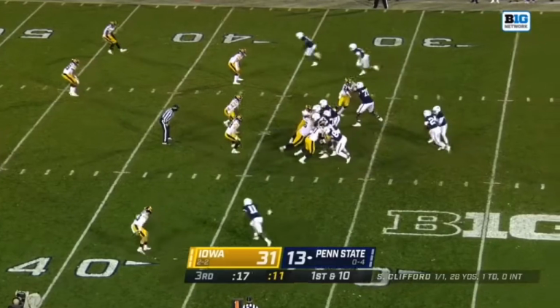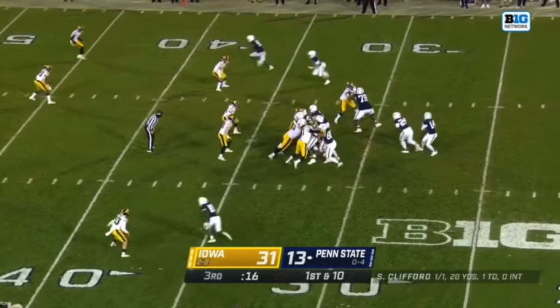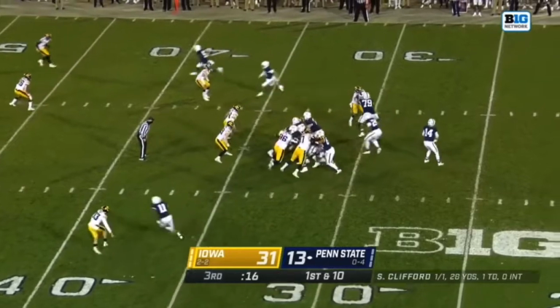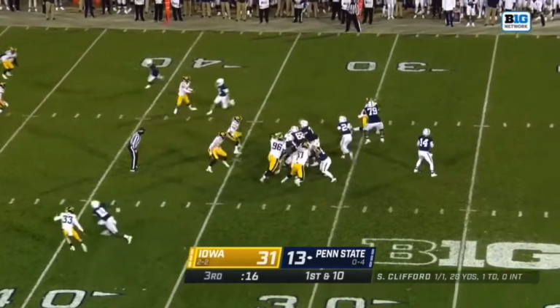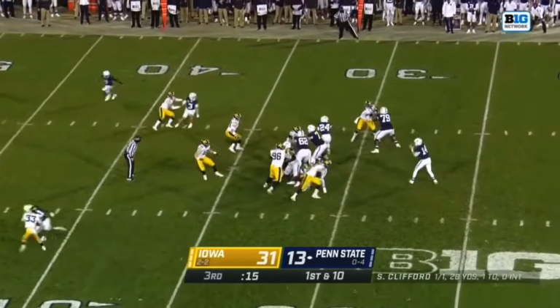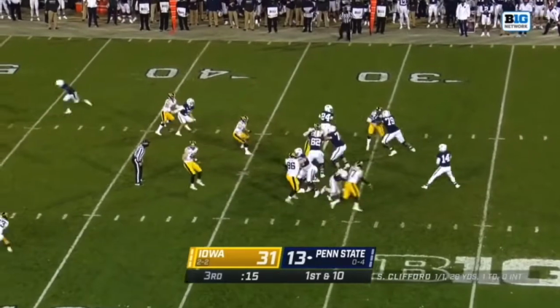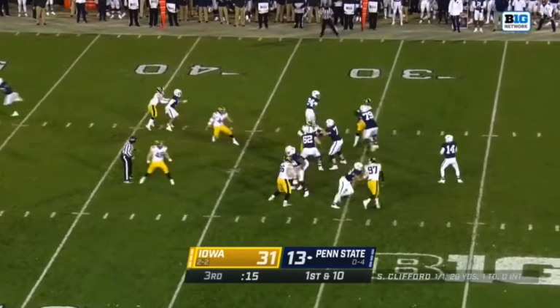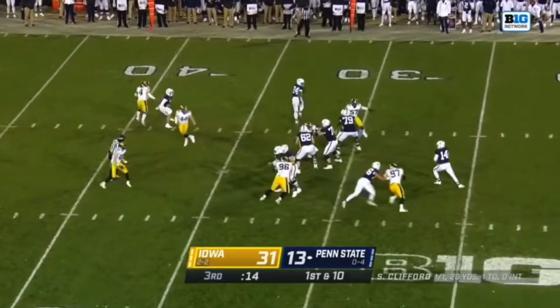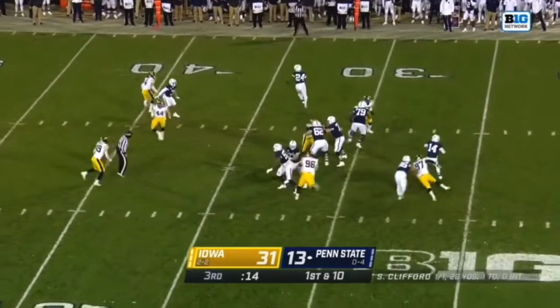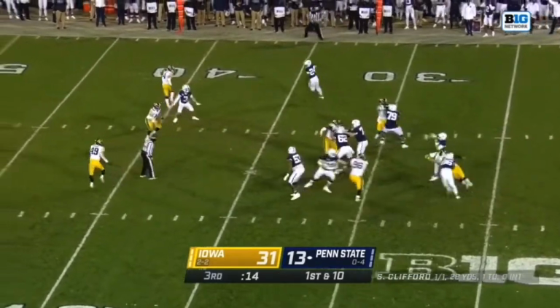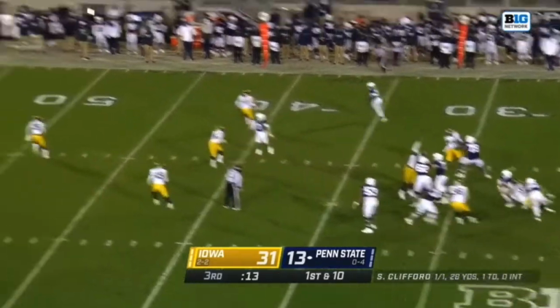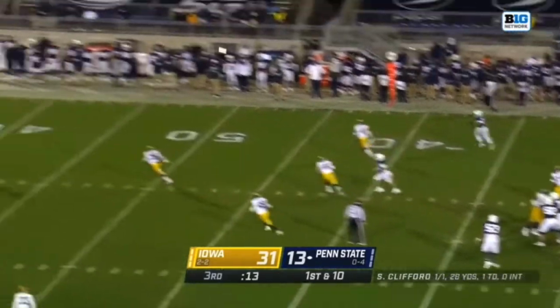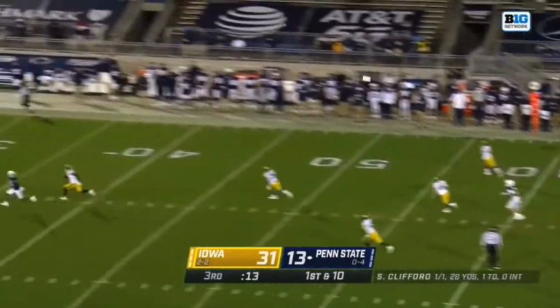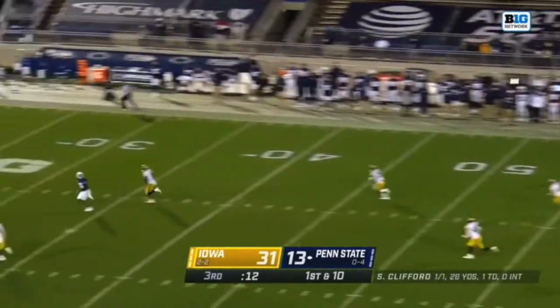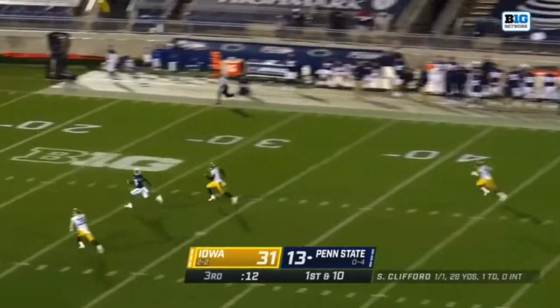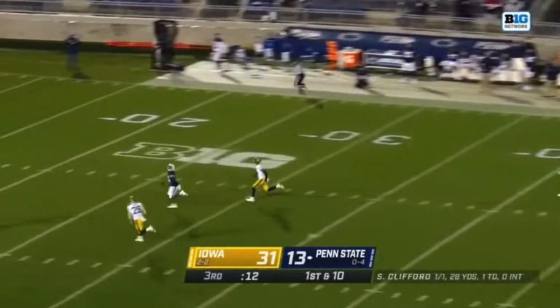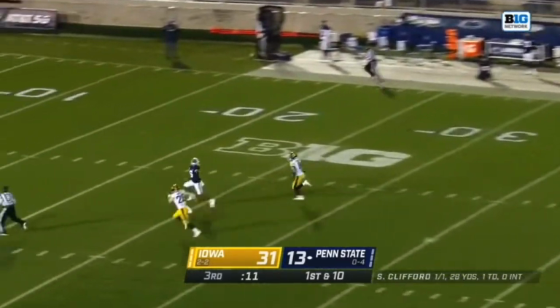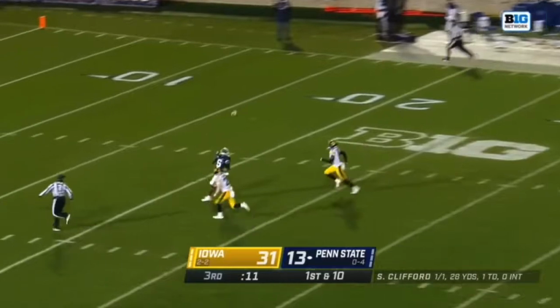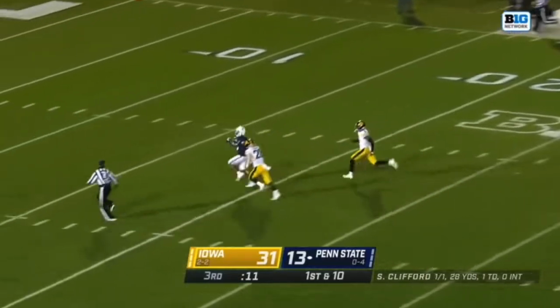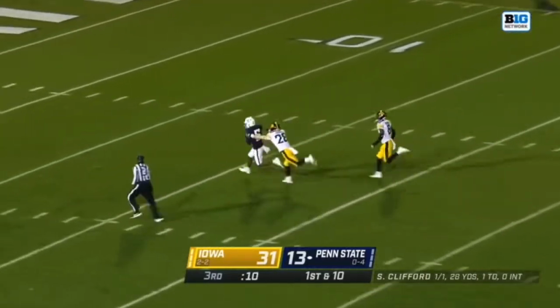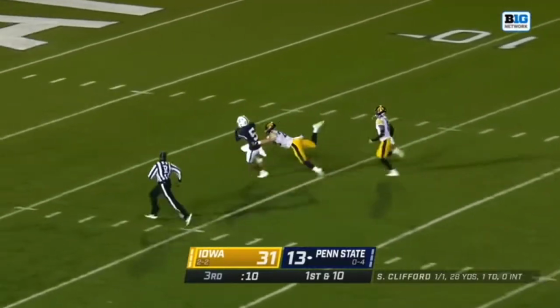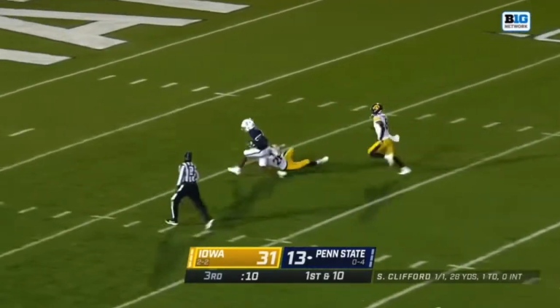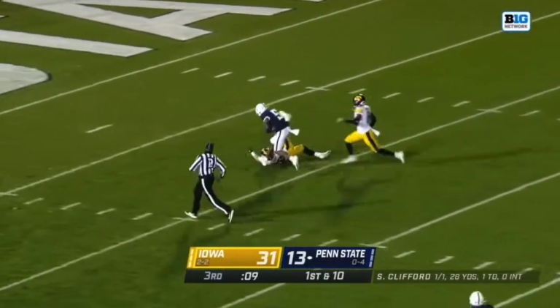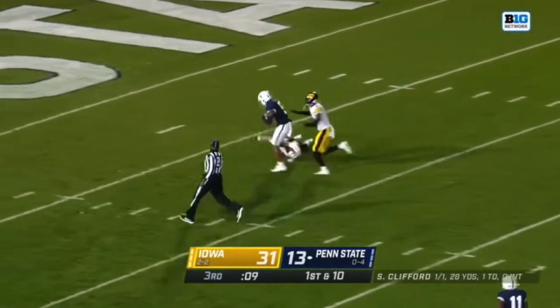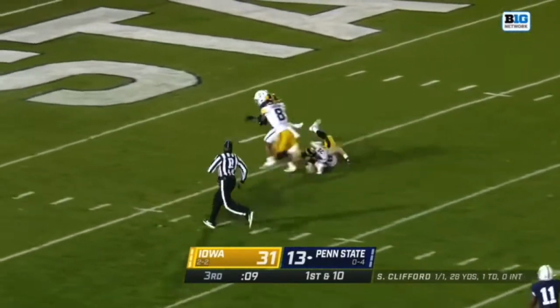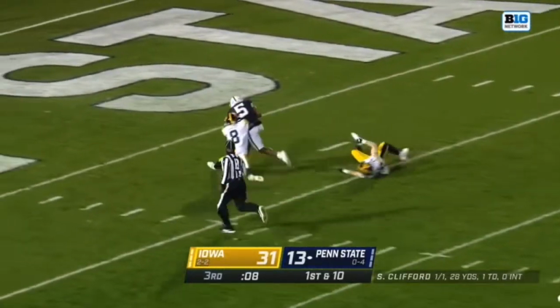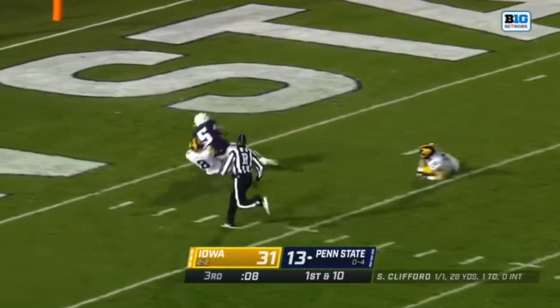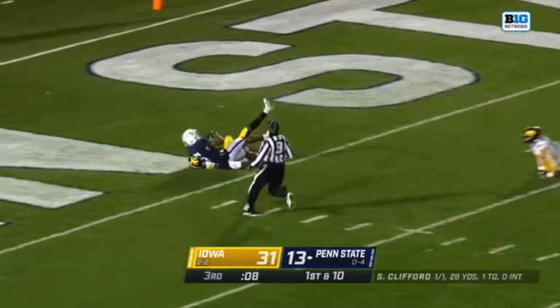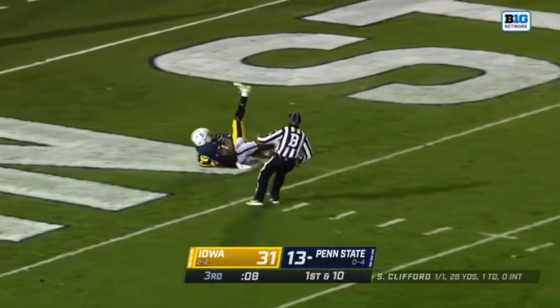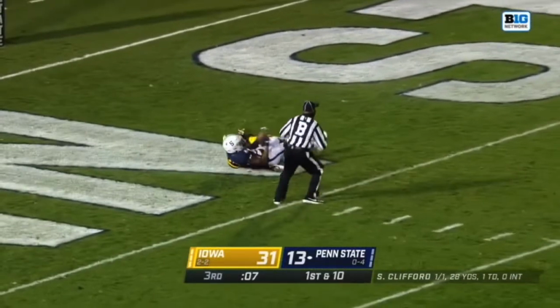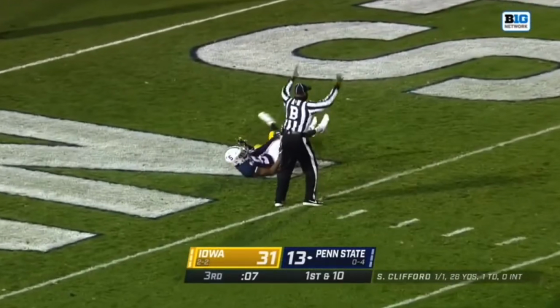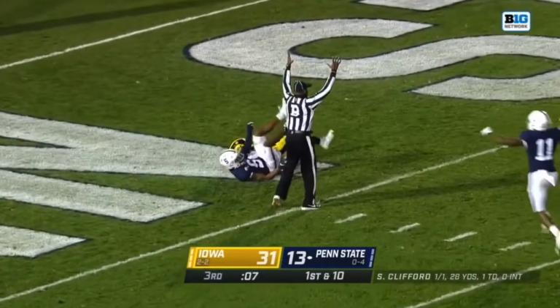This low snap. Clifford off the pump fake again, takes the deep shot downfield. Has his man — it's Dotson. Touchdown.